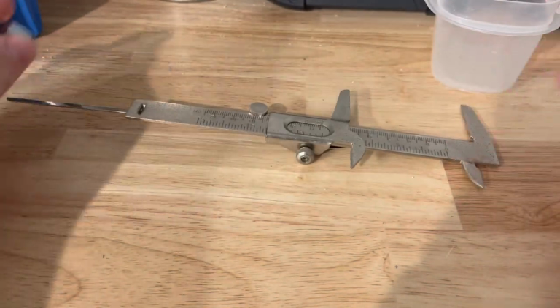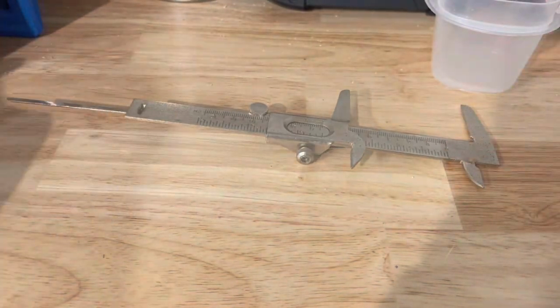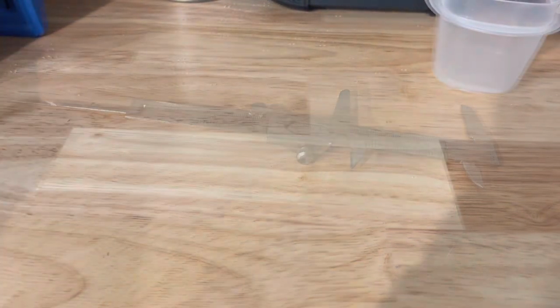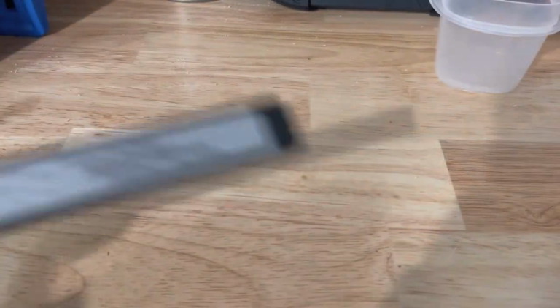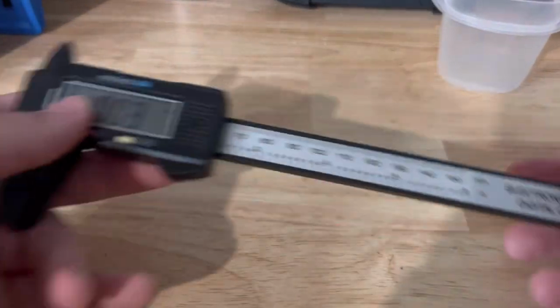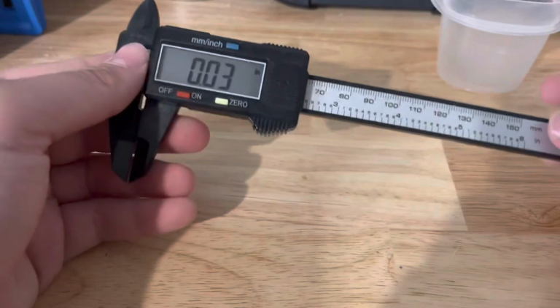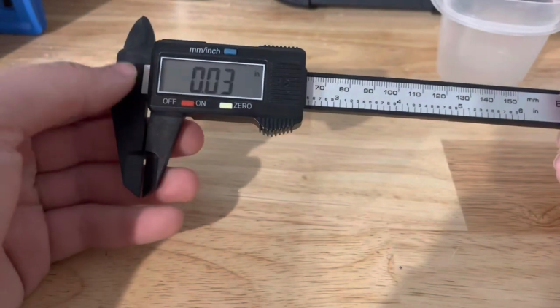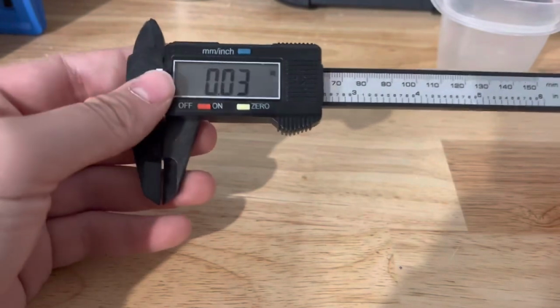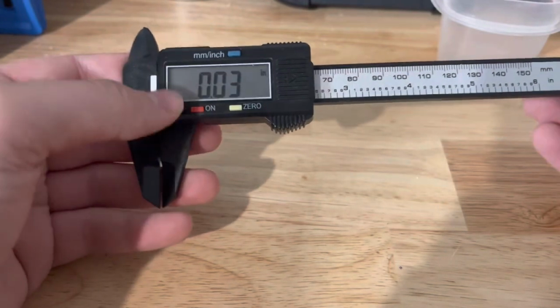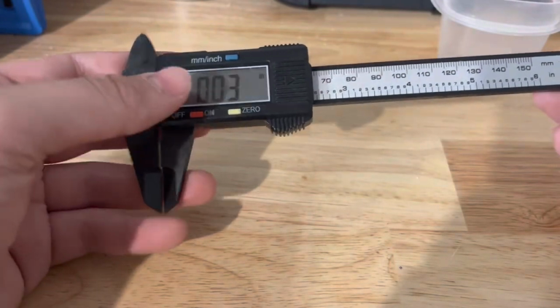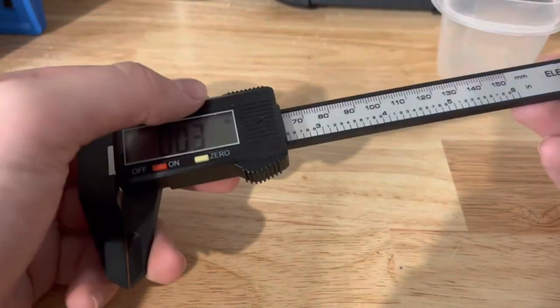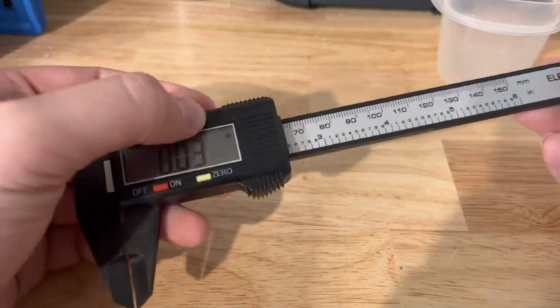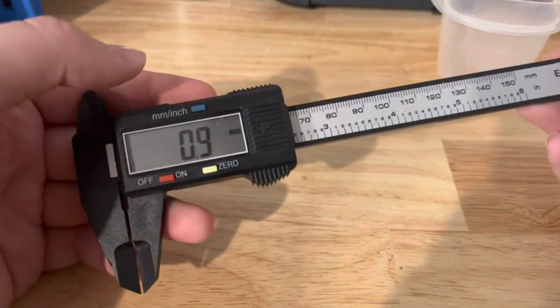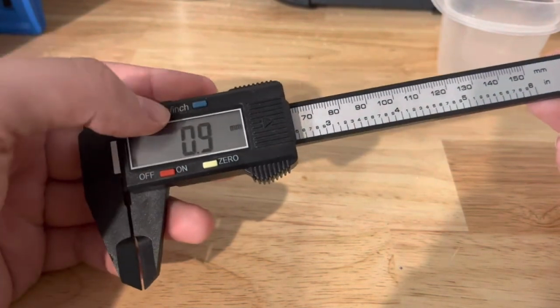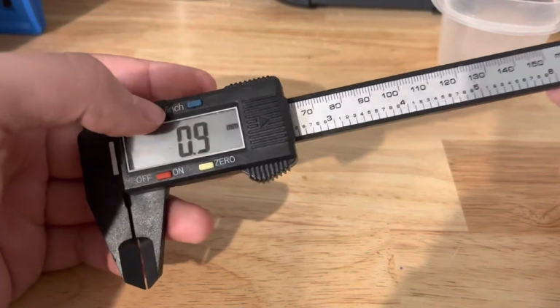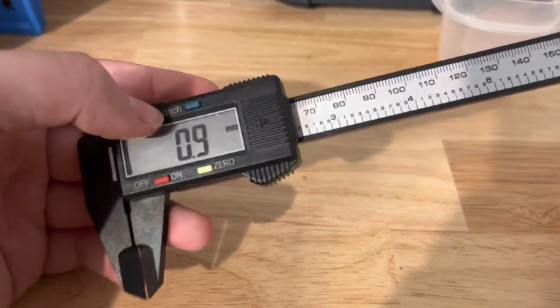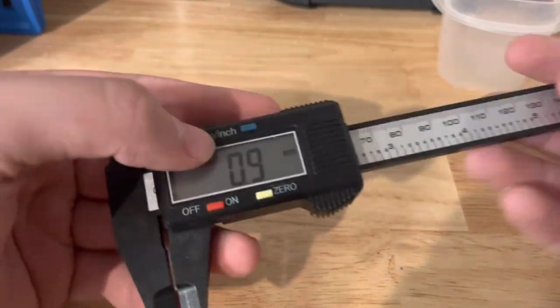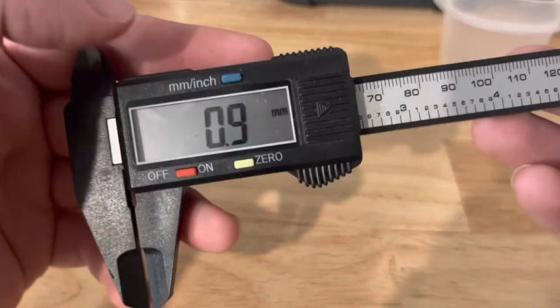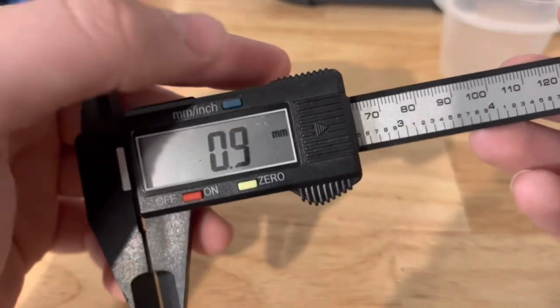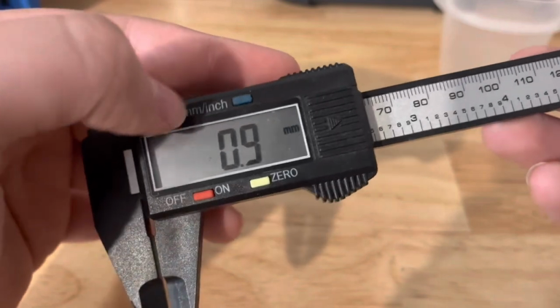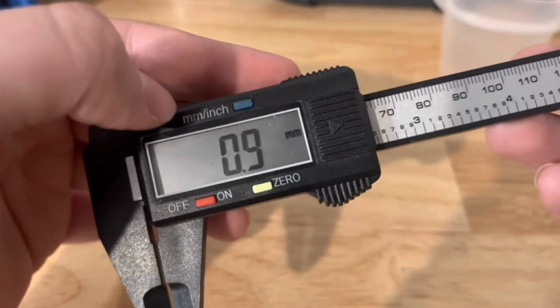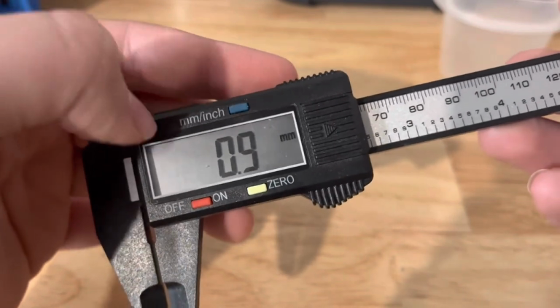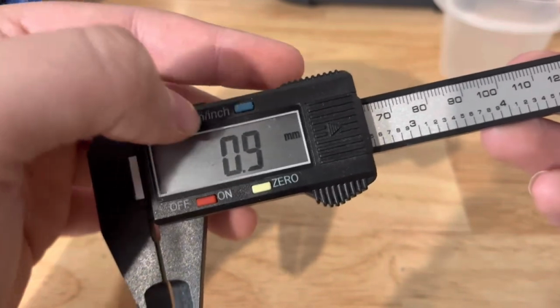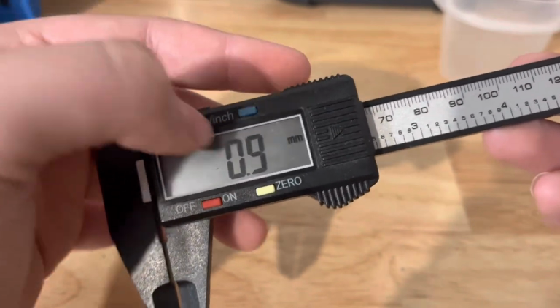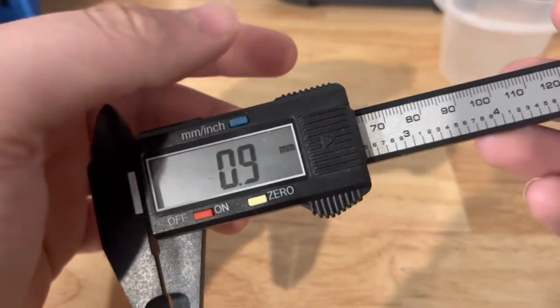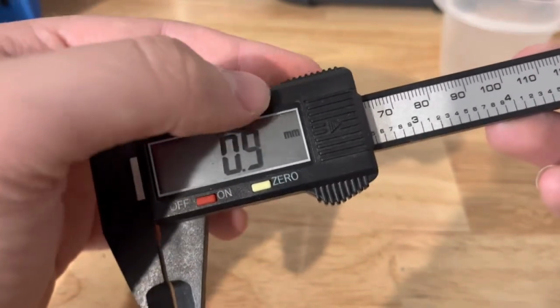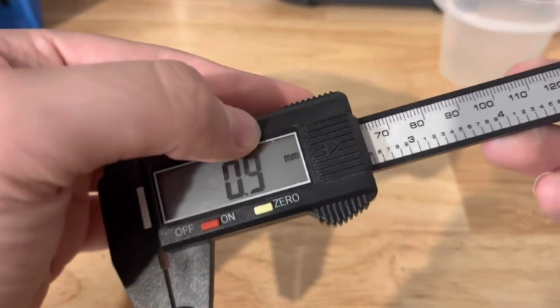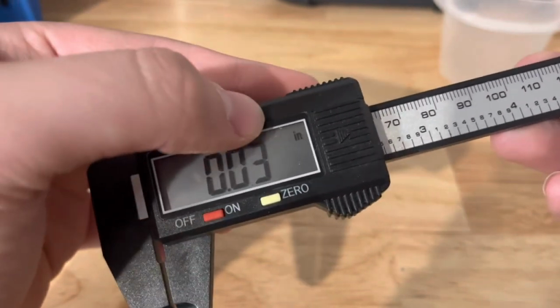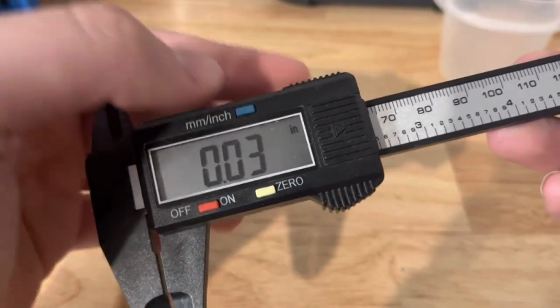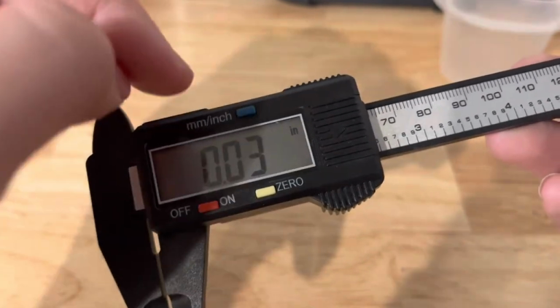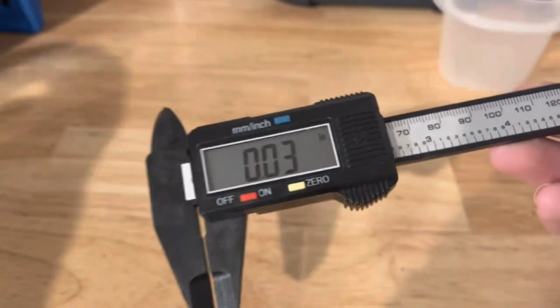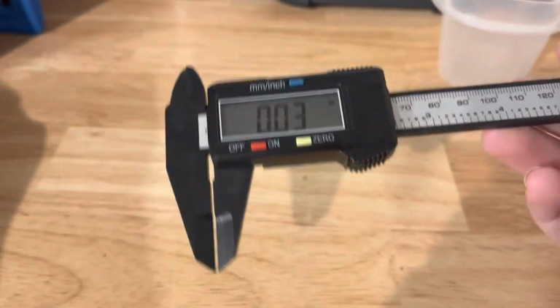So this is a manual caliper. Now let me show you the digital caliper — this is for beginners, it's a lot easier for beginners to use. You see the button here, you can change from inch to millimeter. Right now it's on millimeter — let me change to inches.